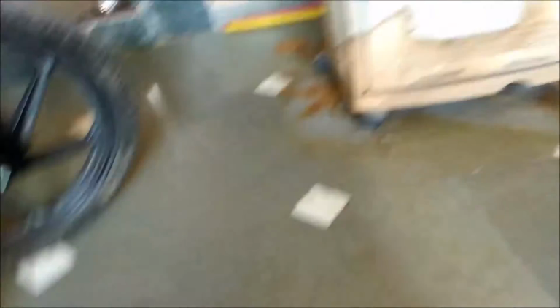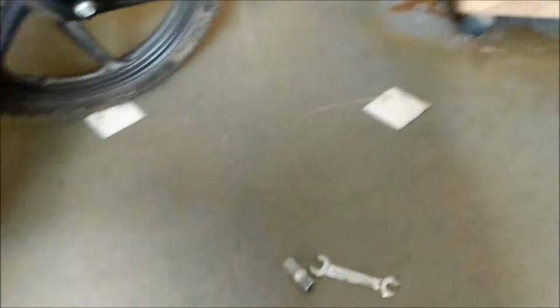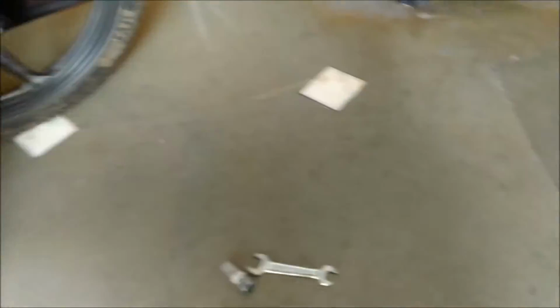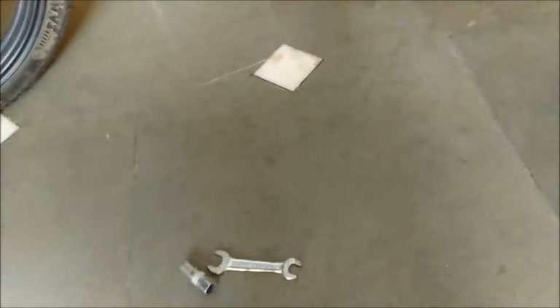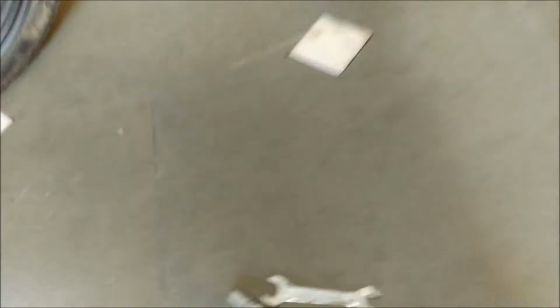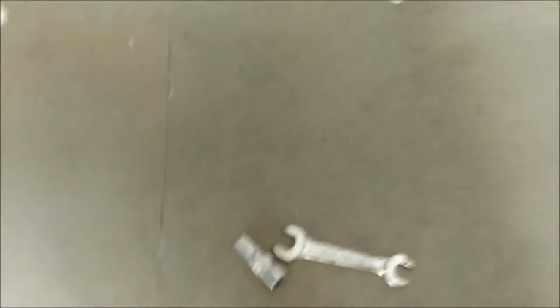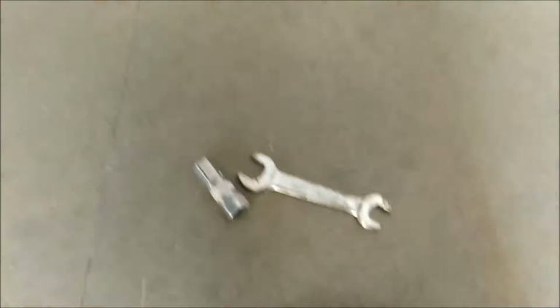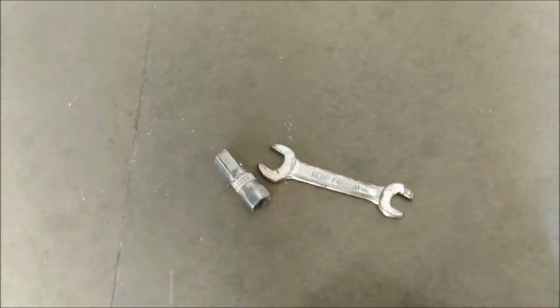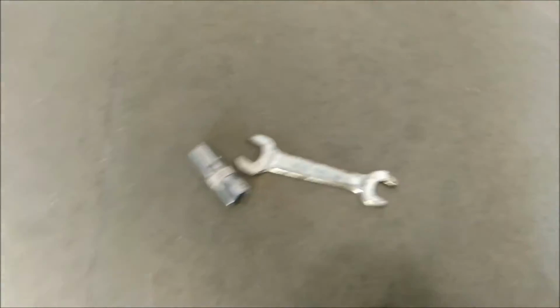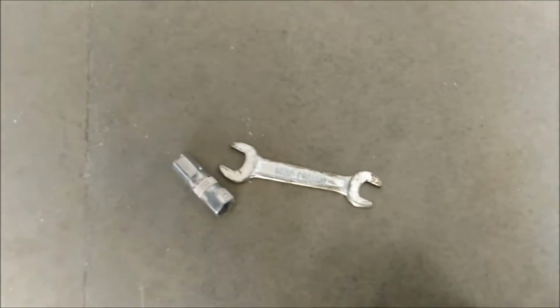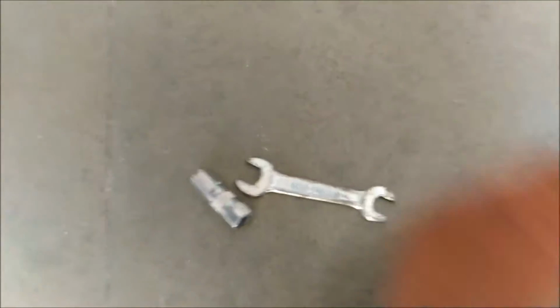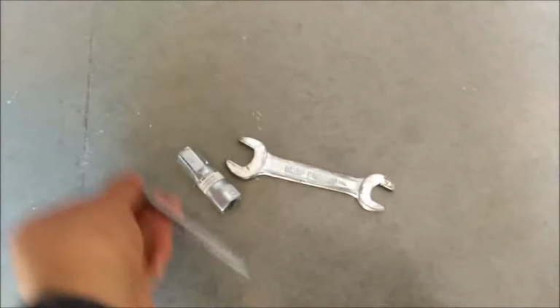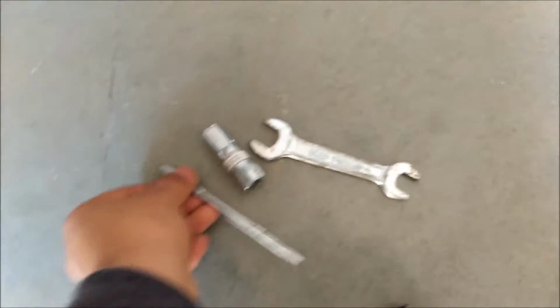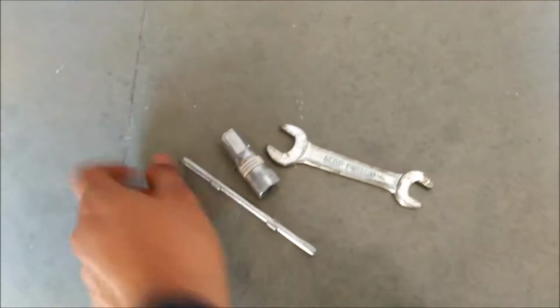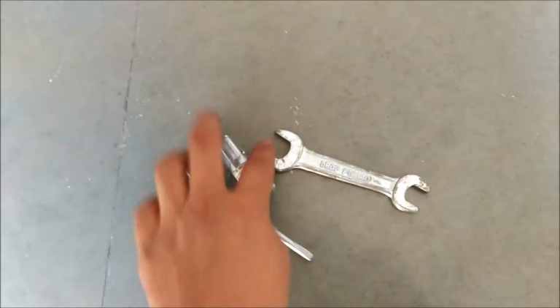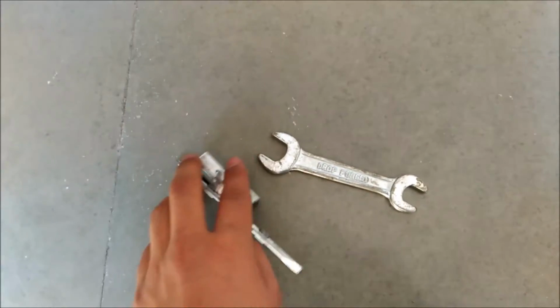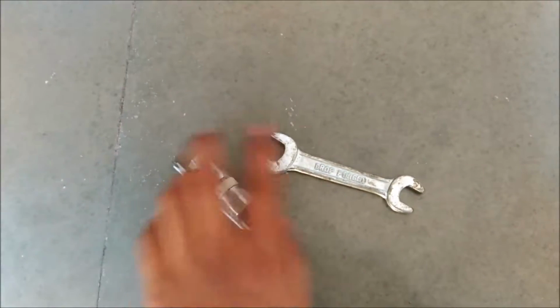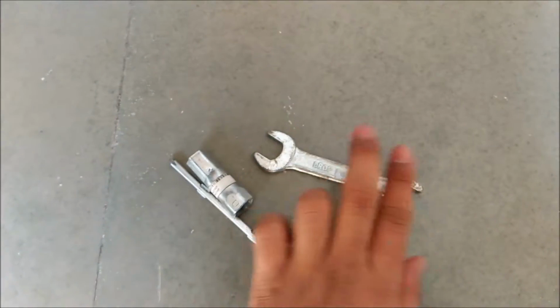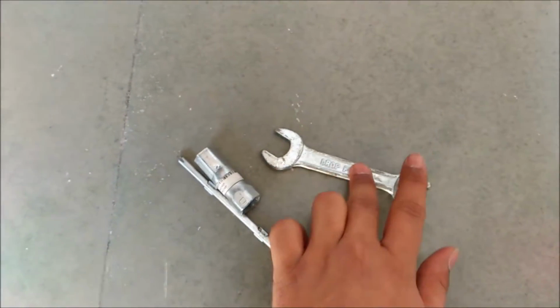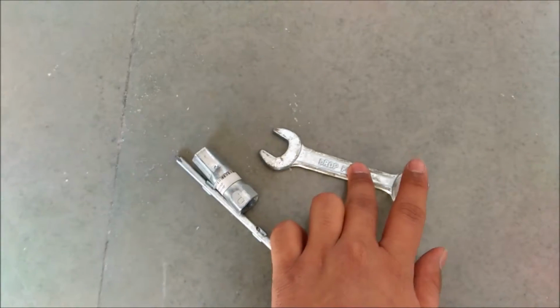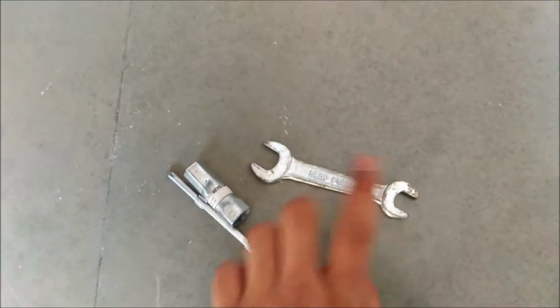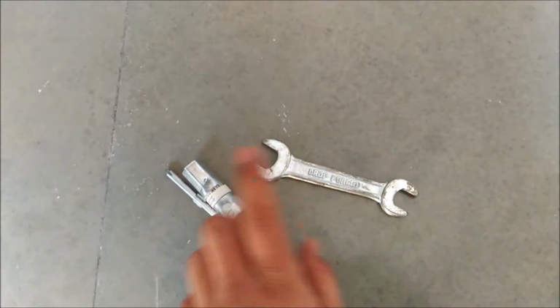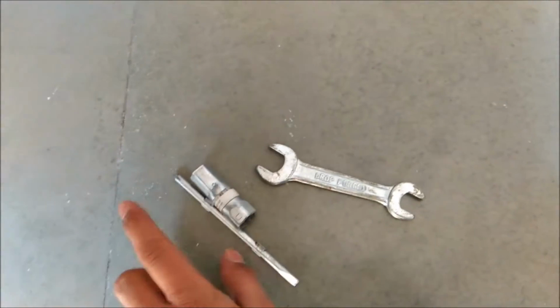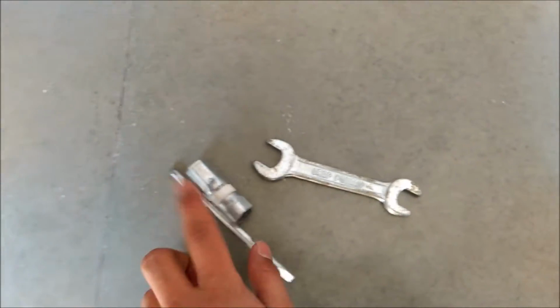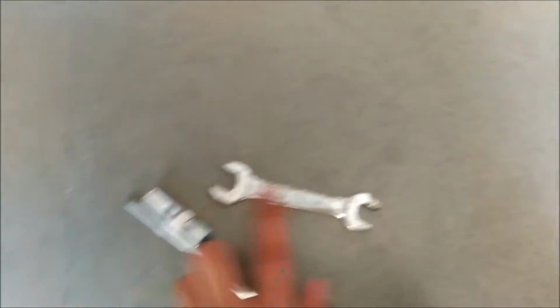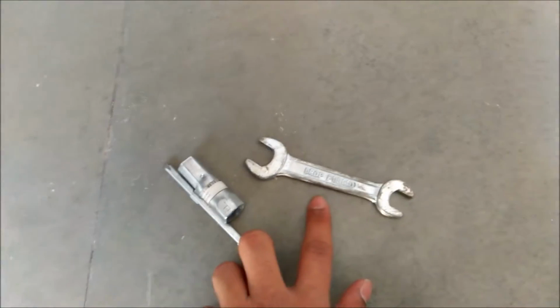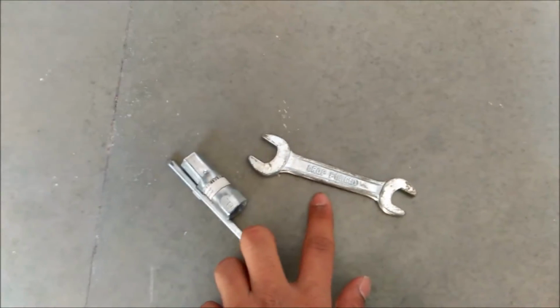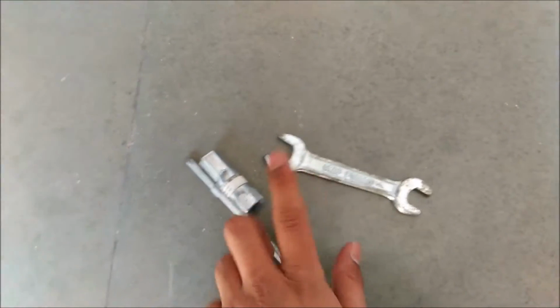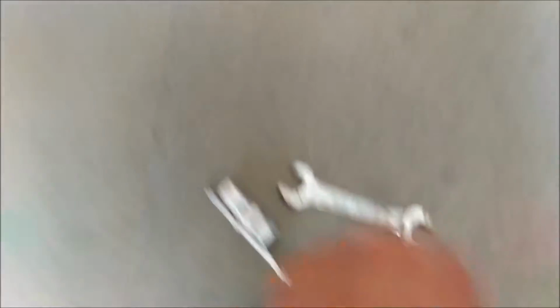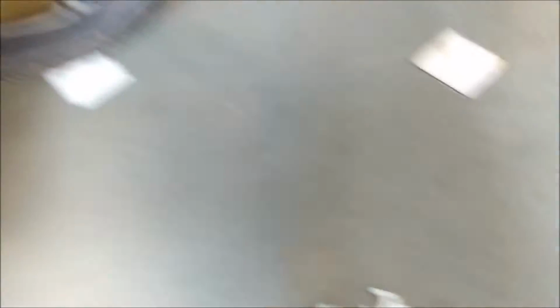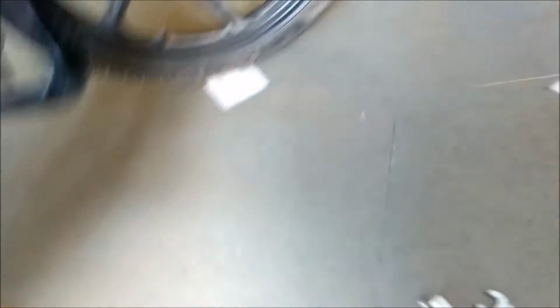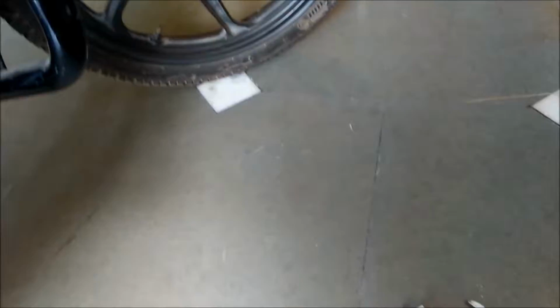For this, I will have two things. One is a screwdriver and one is a chavi. This is a screwdriver and this is a chavi. You will see it.